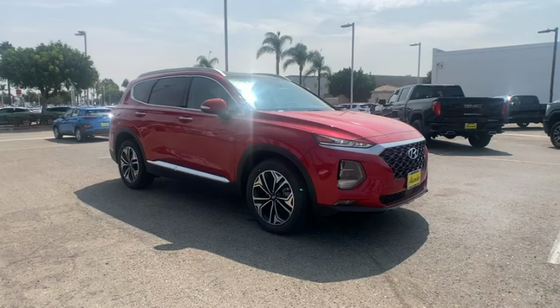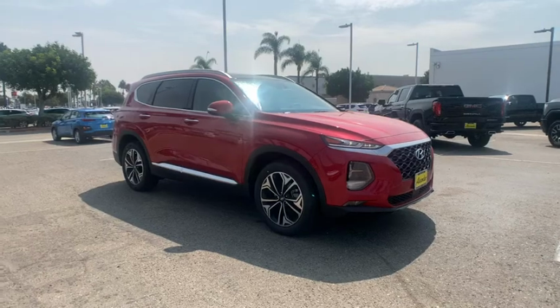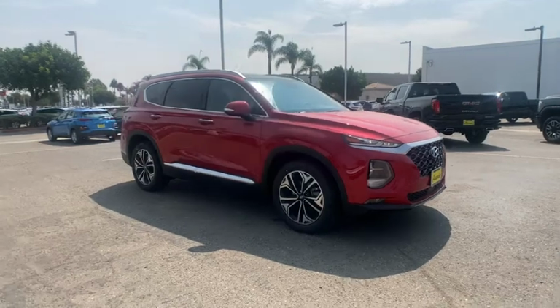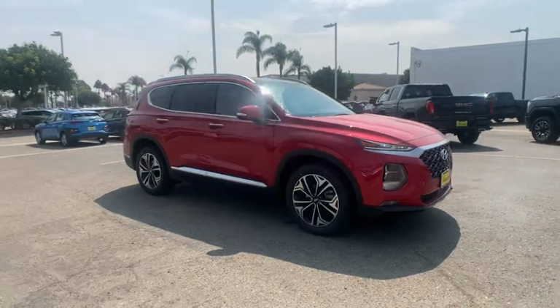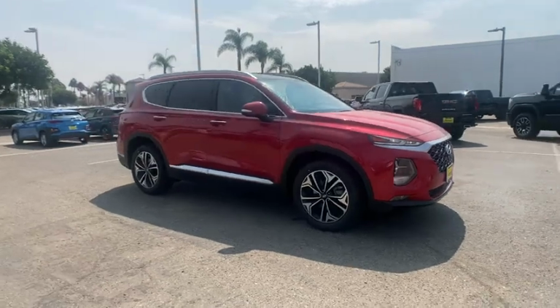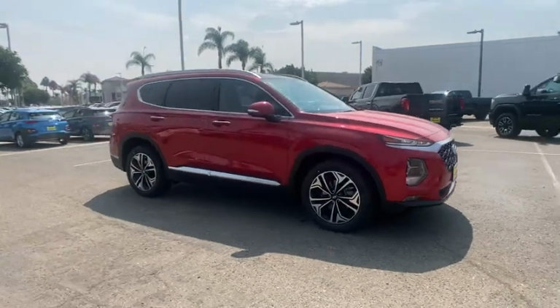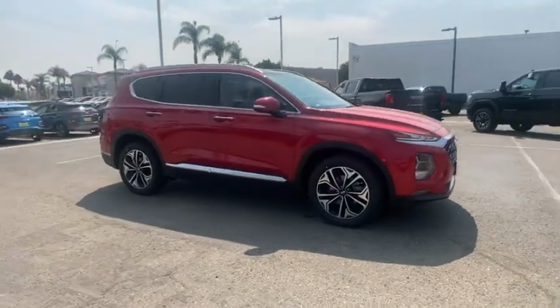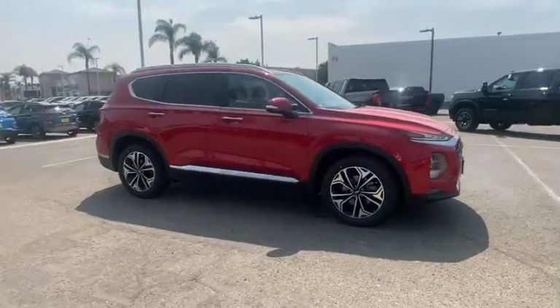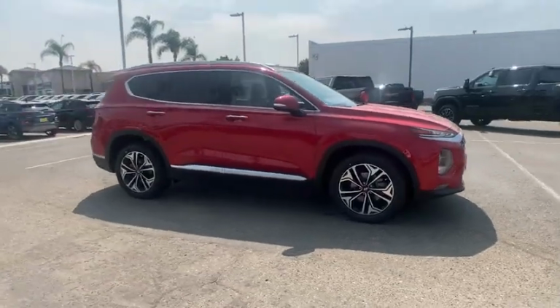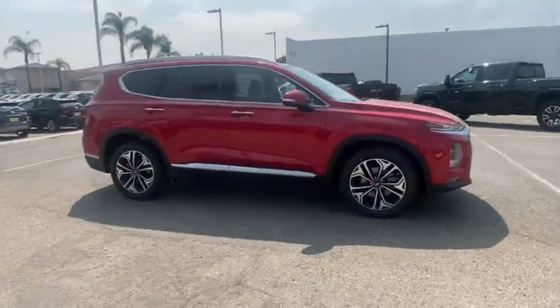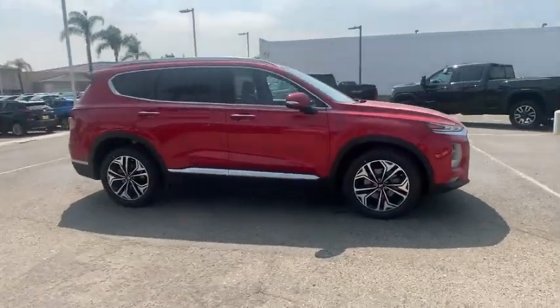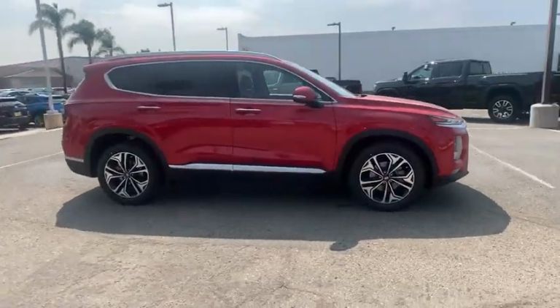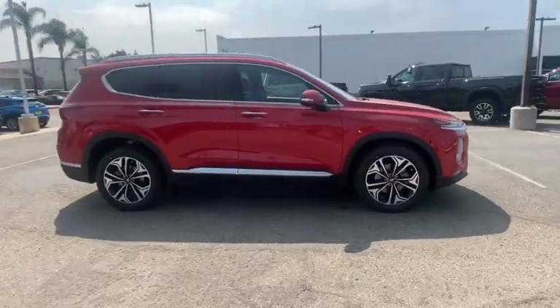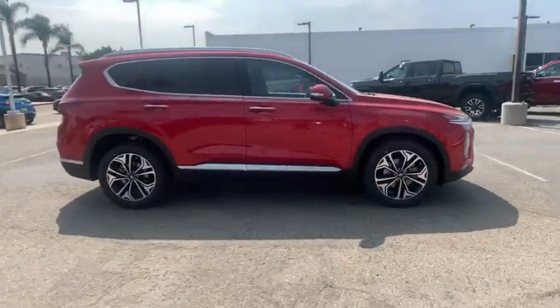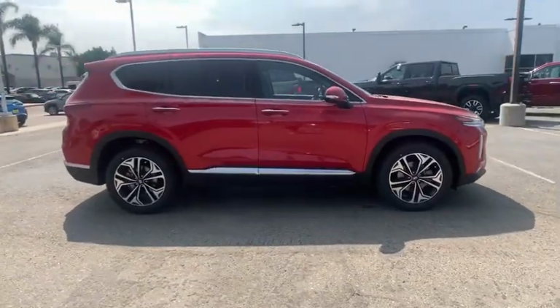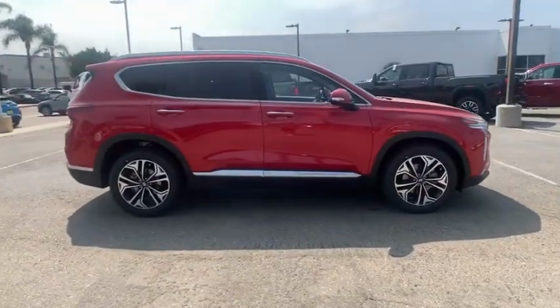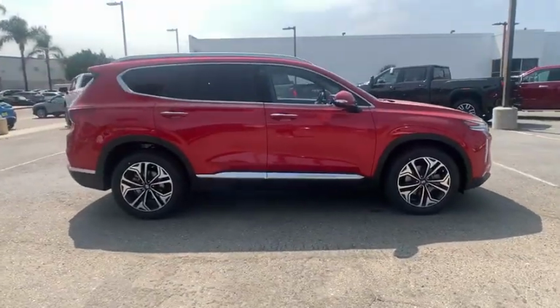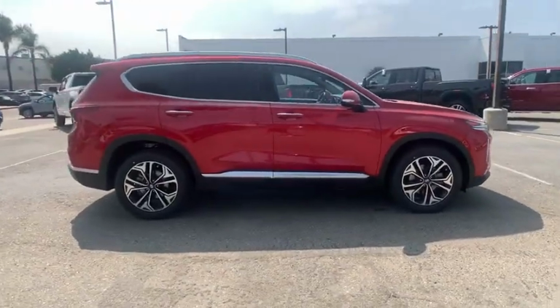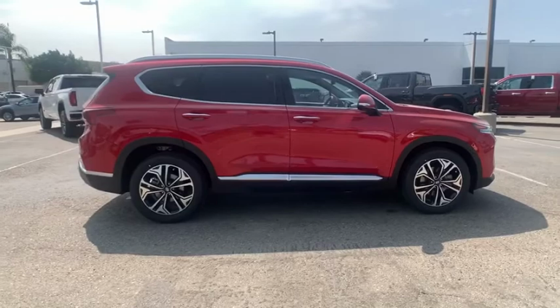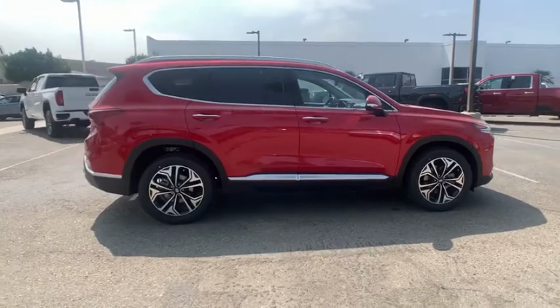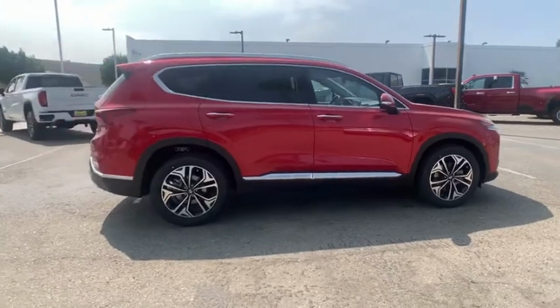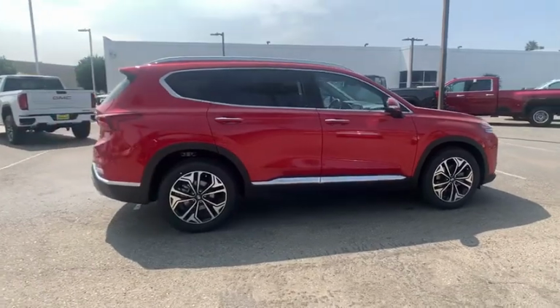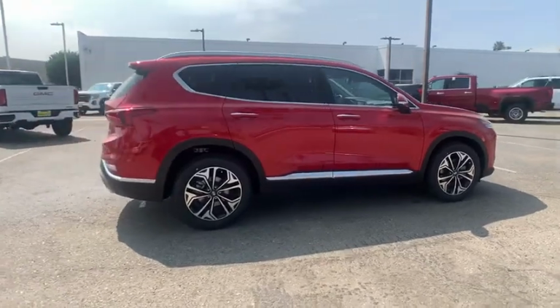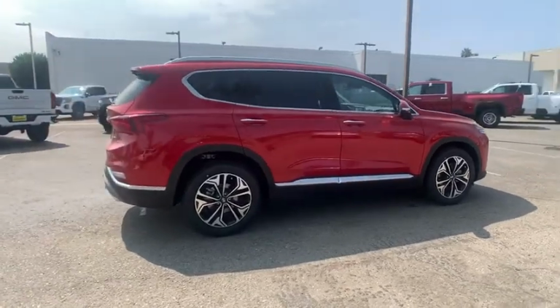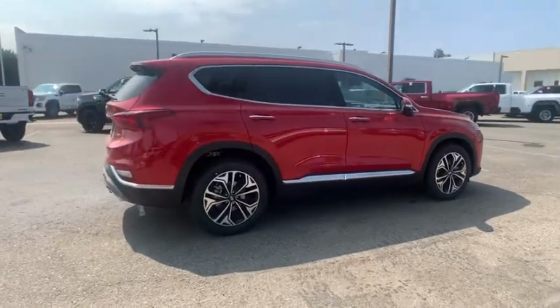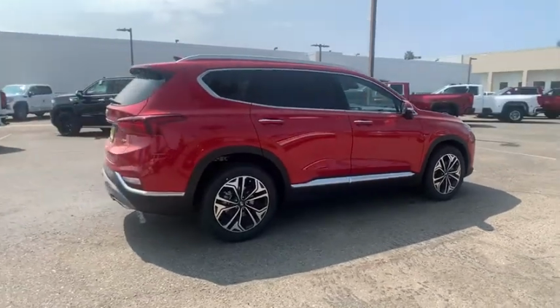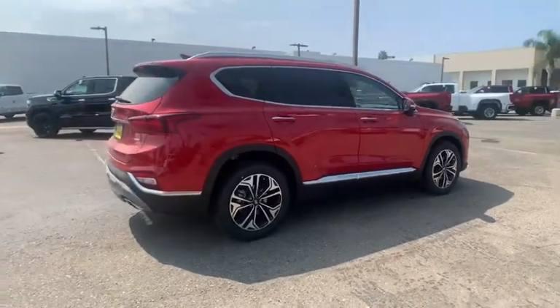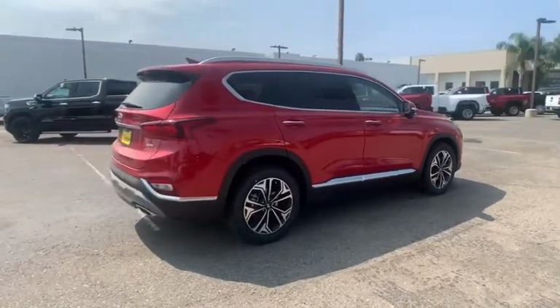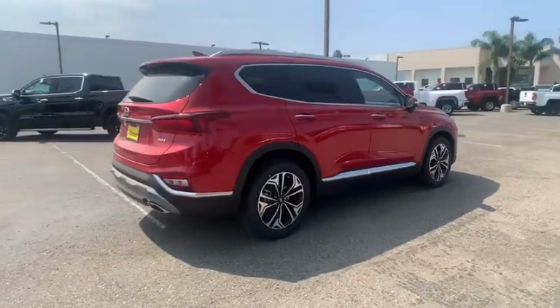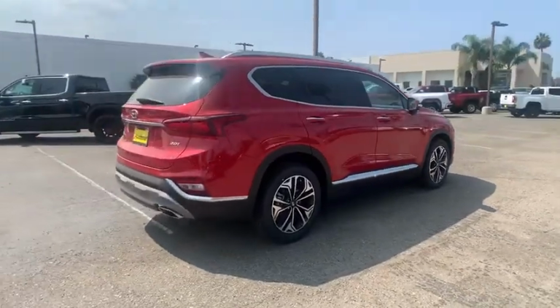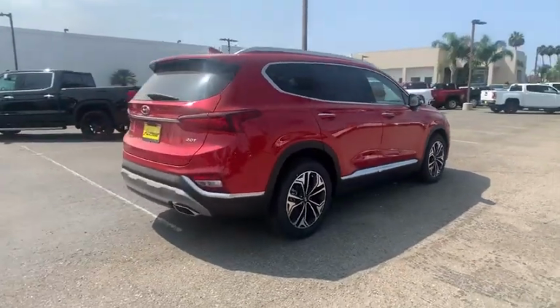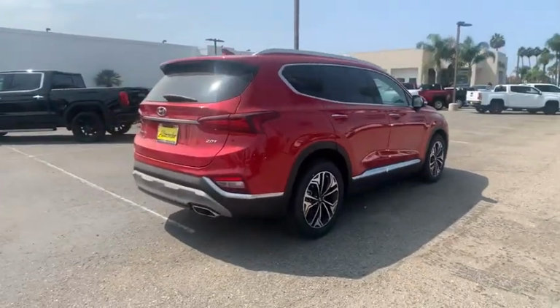Stop by and take a look at the 2020 Hyundai Santa Fe. Style, quality, performance, value. Need we say more?